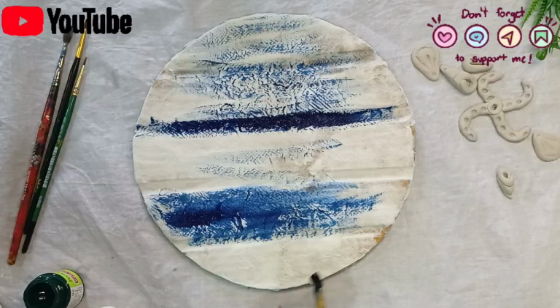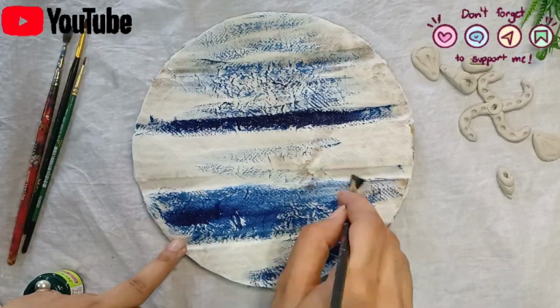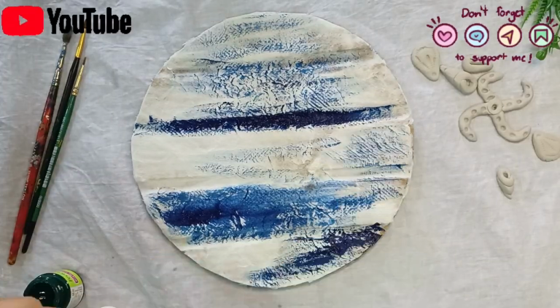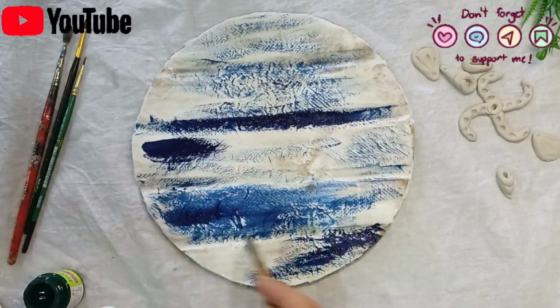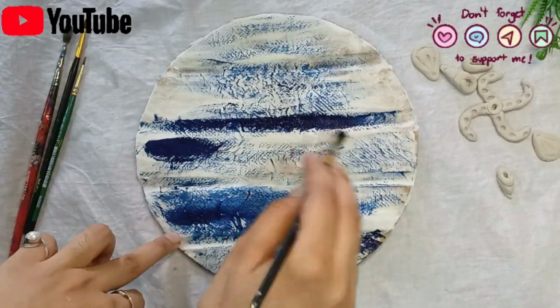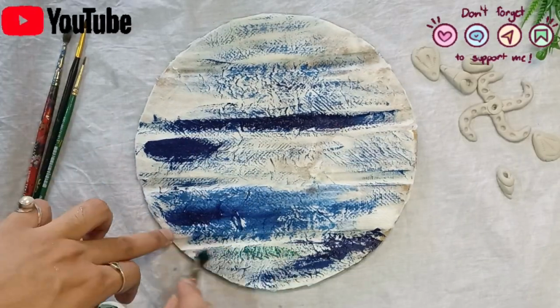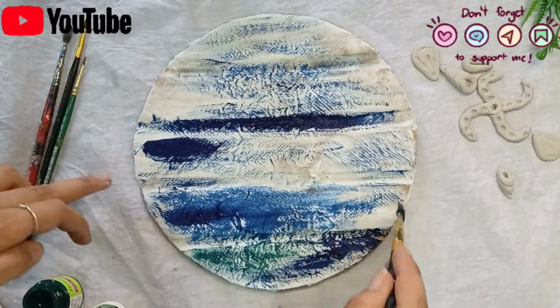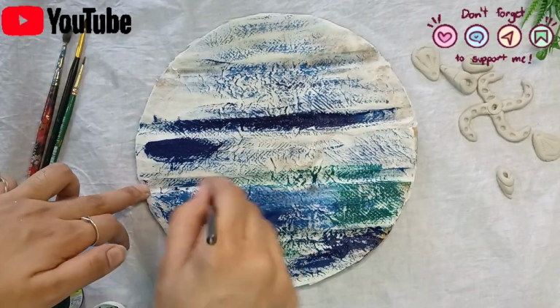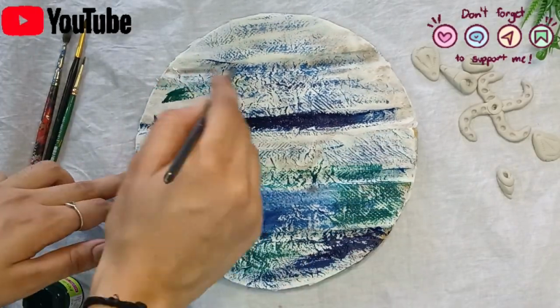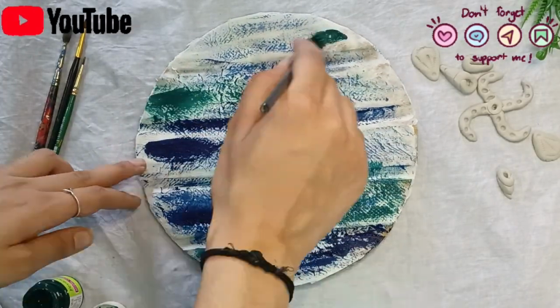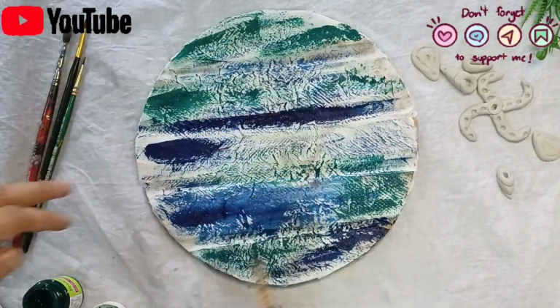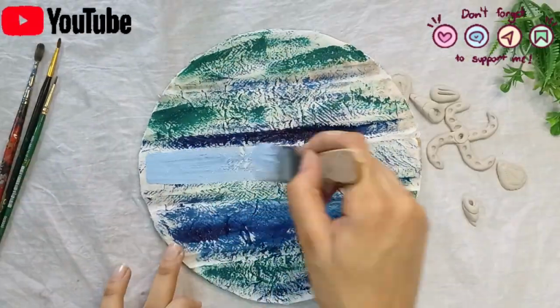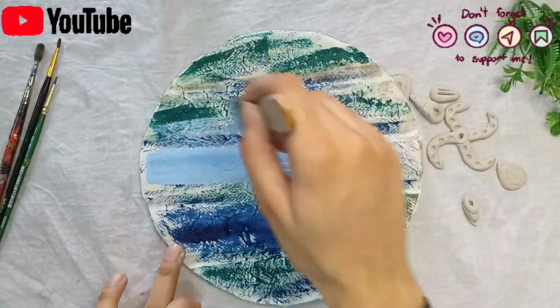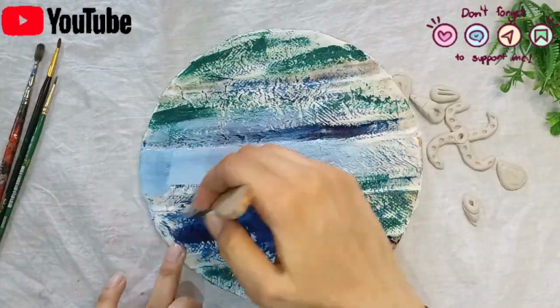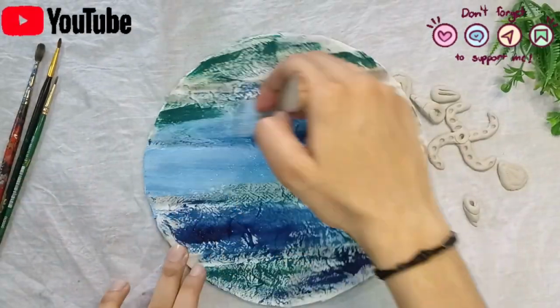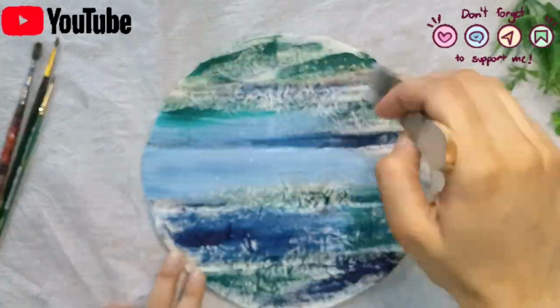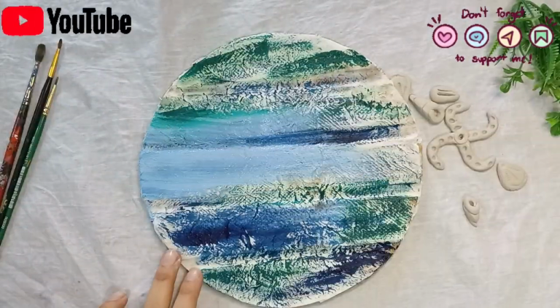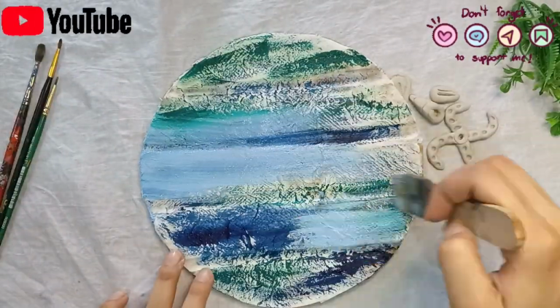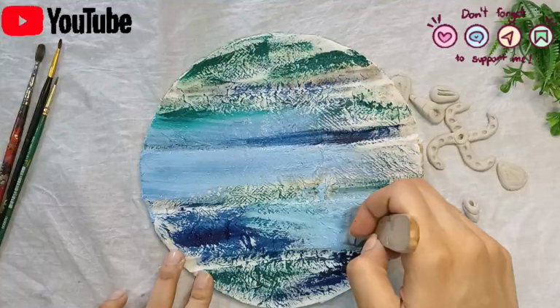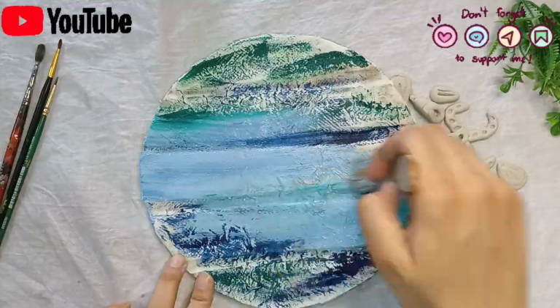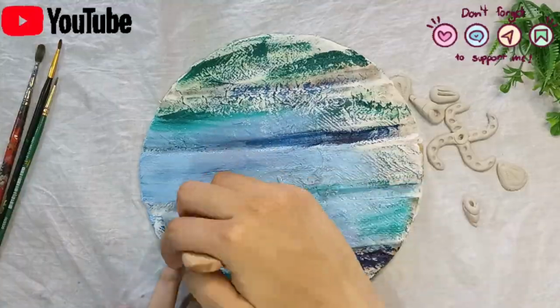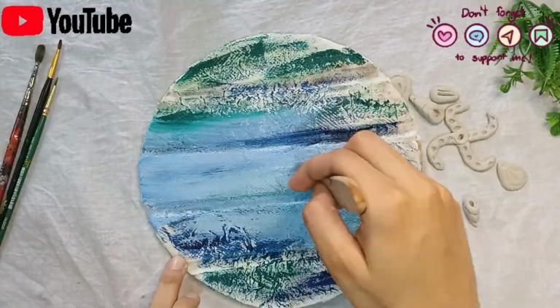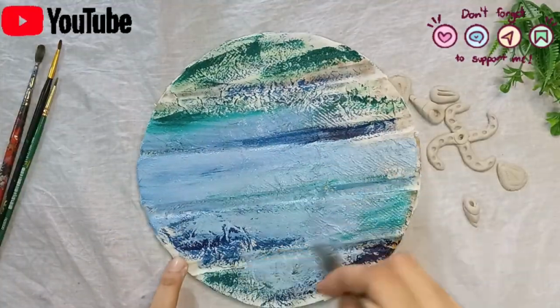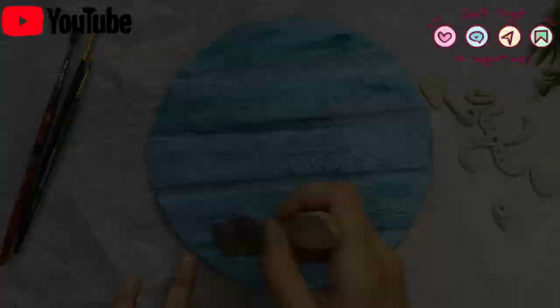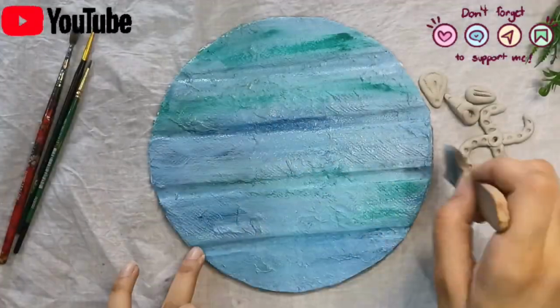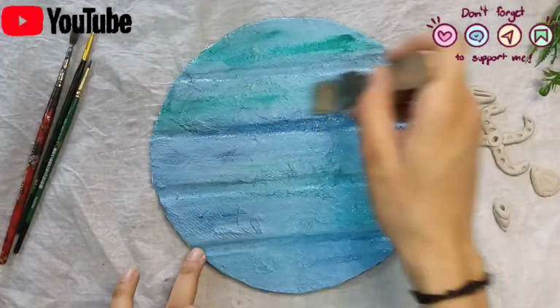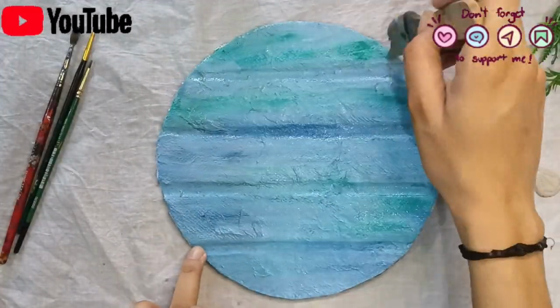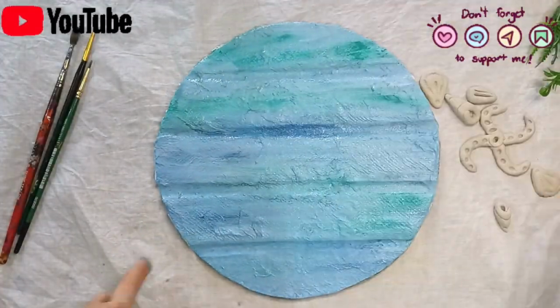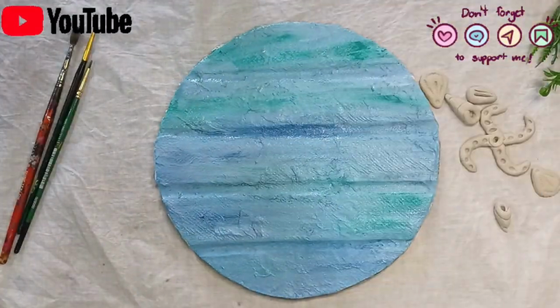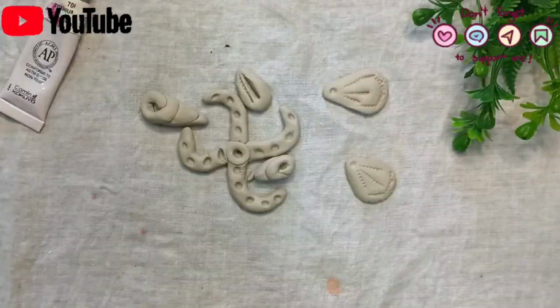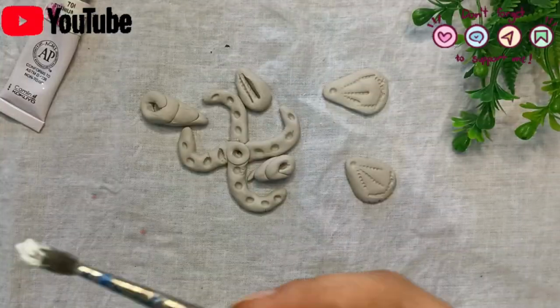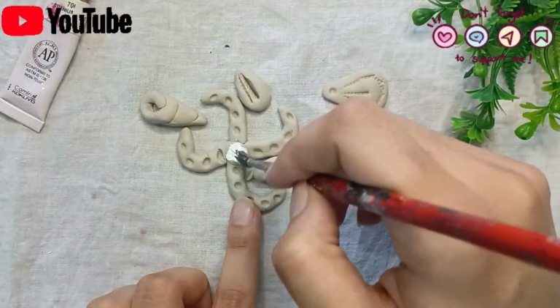We will paint them. First of all, we will paint the base, and when our base is dry, the shells will be done and we will paint those too.